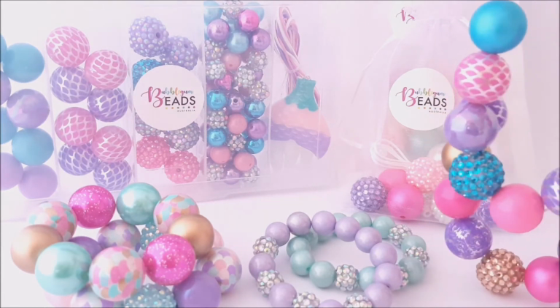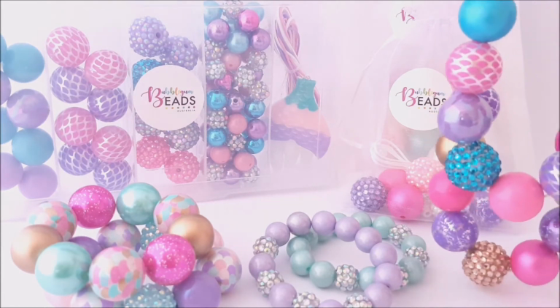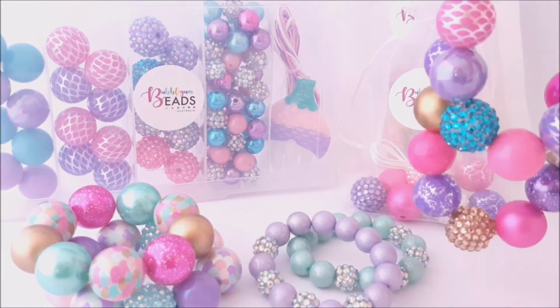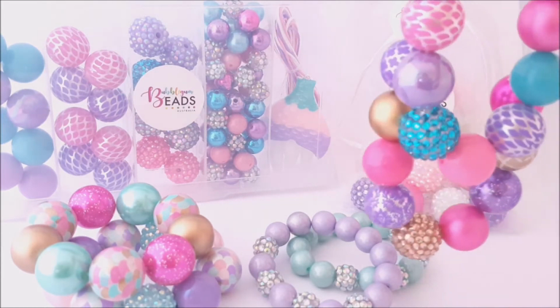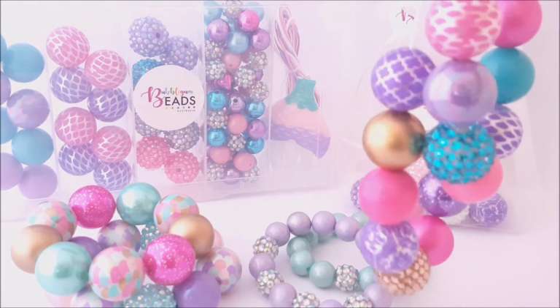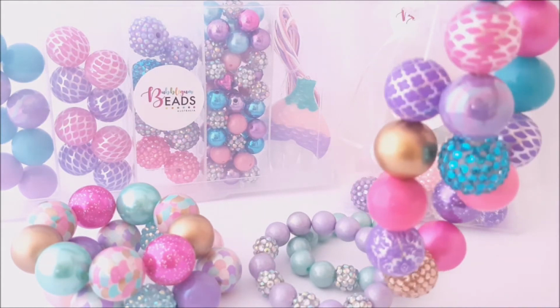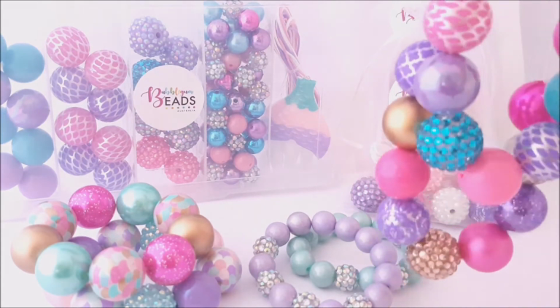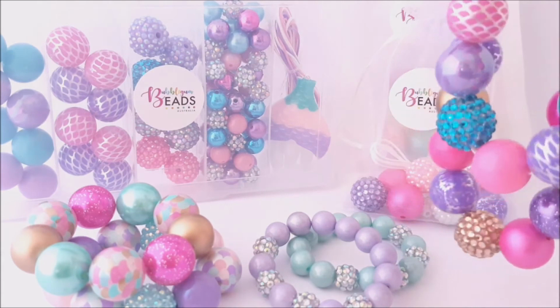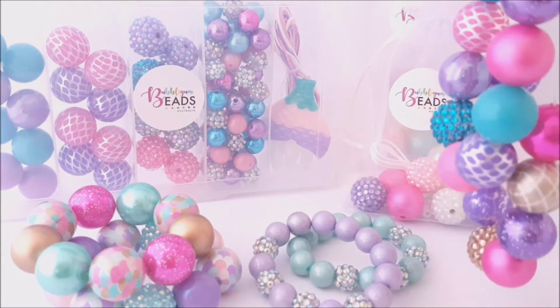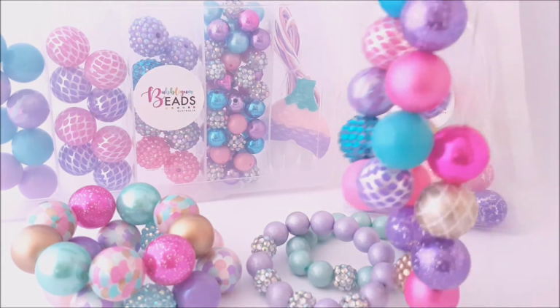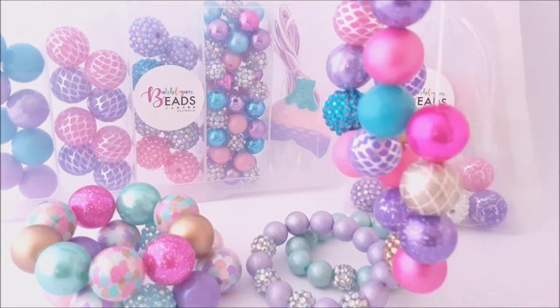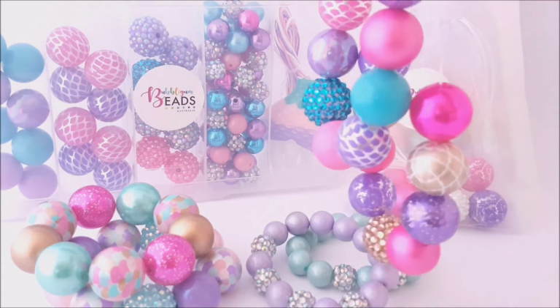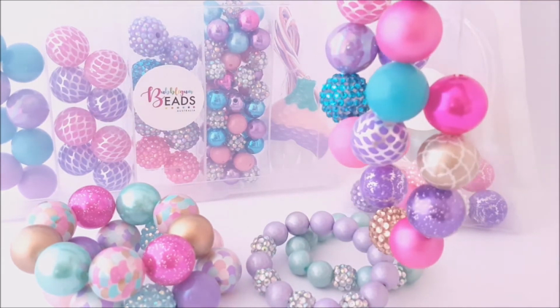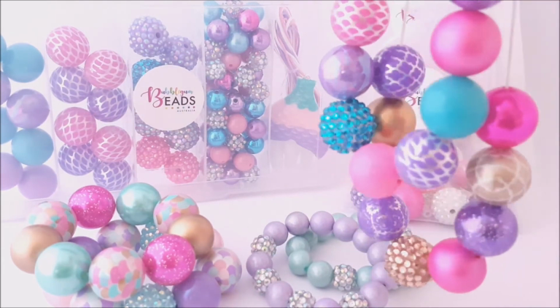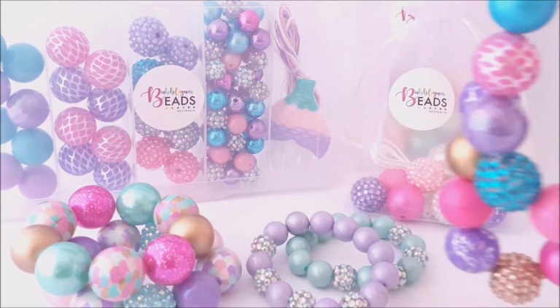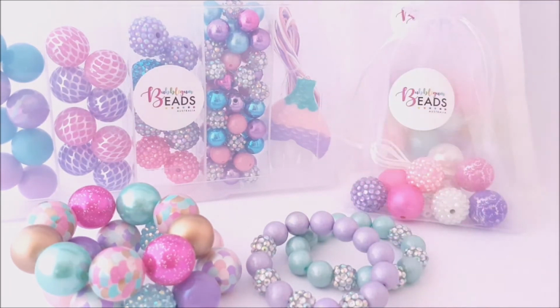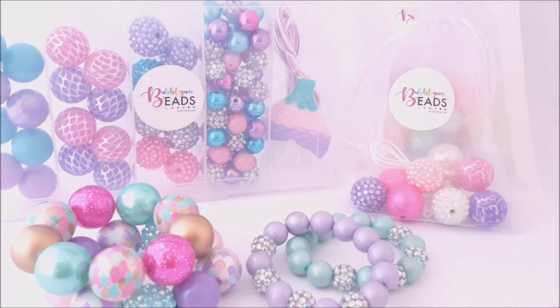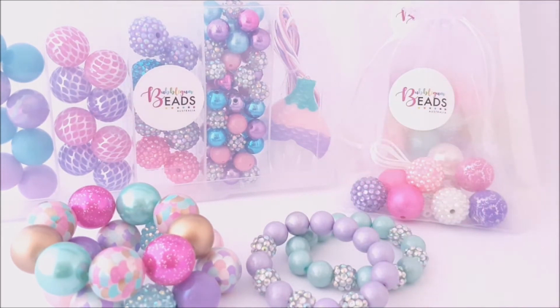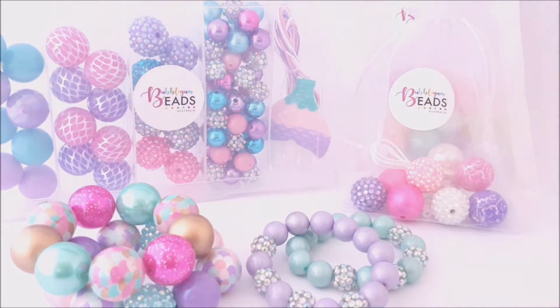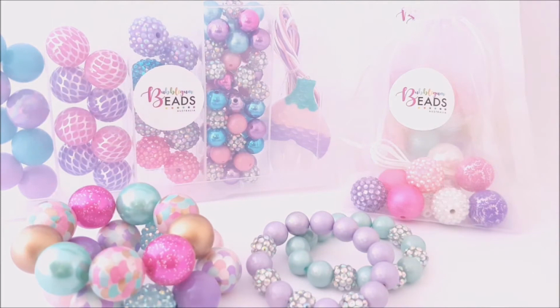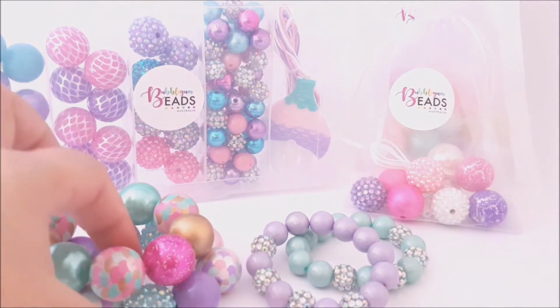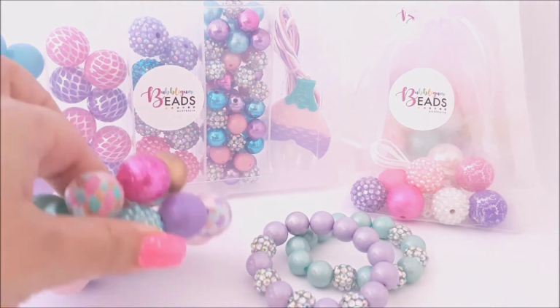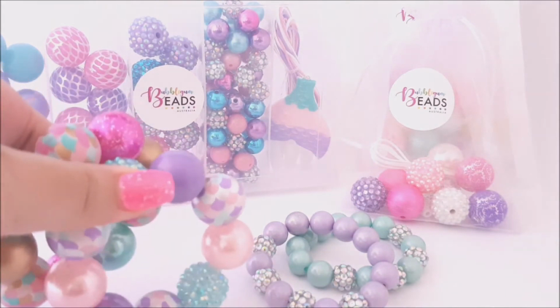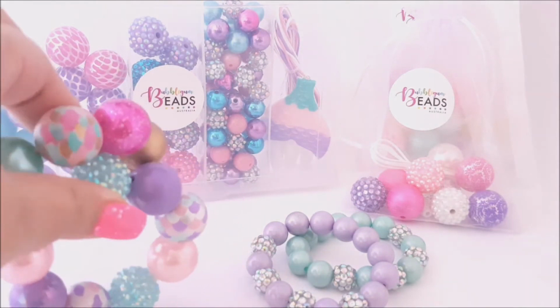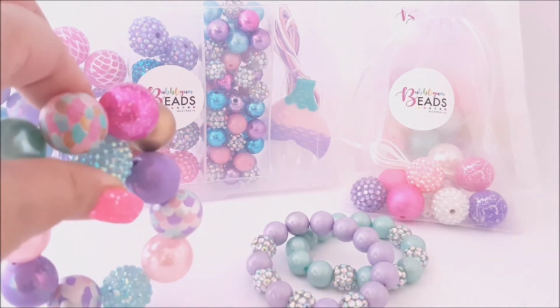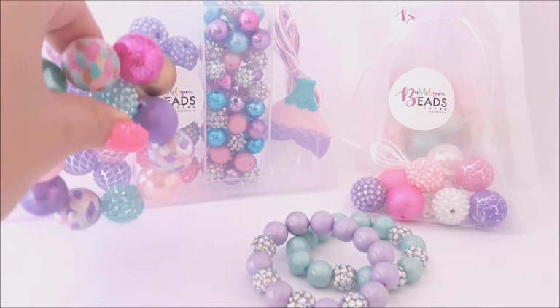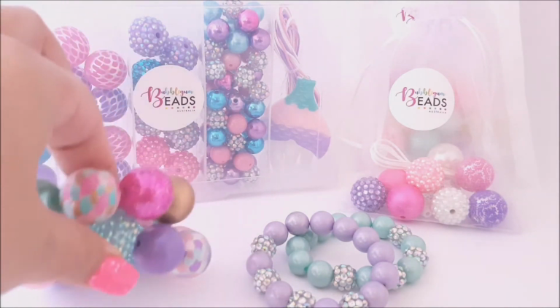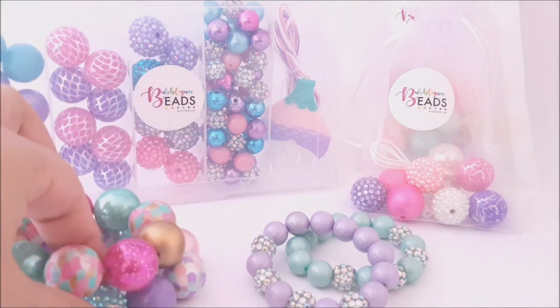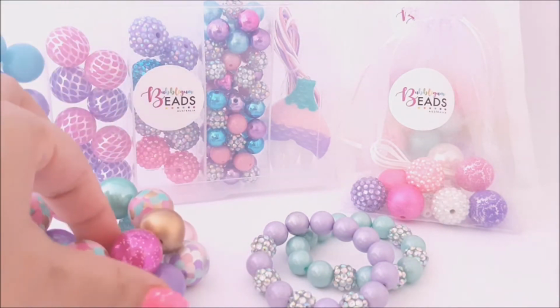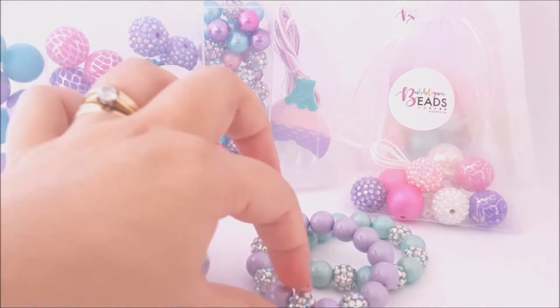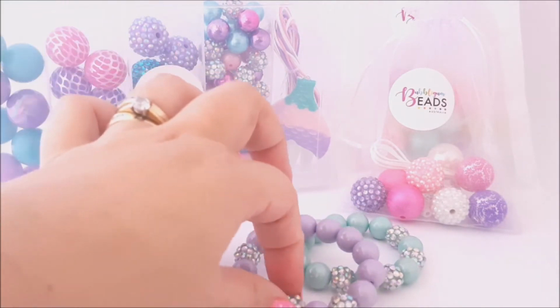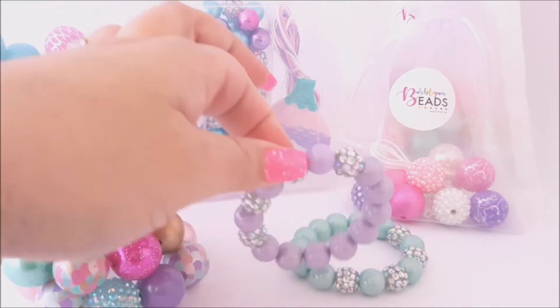So we have here the bubblegum necklaces that we are showing here. We also have our bubblegum bracelets and our petite bracelets here.